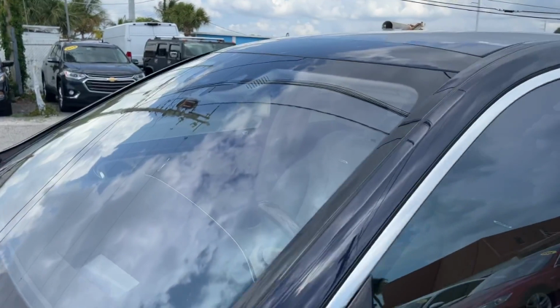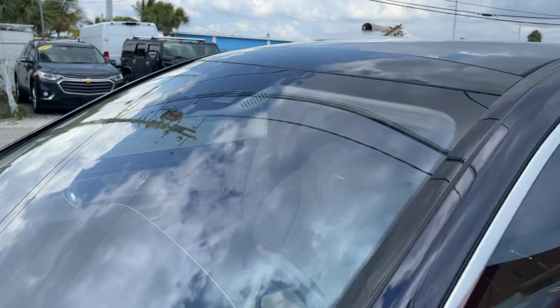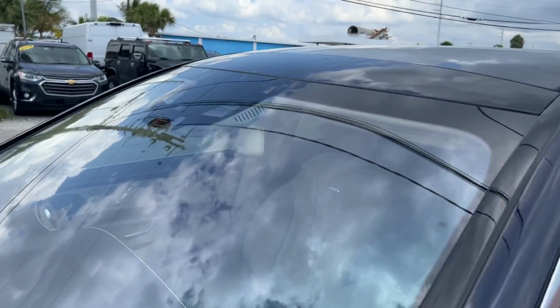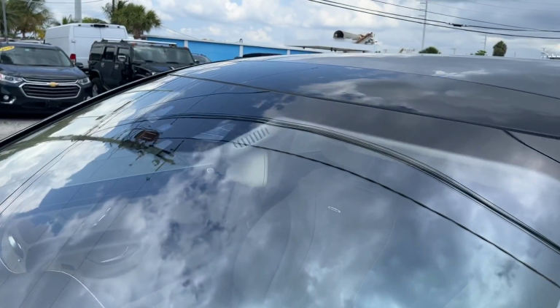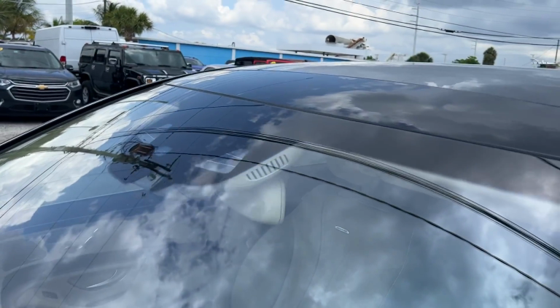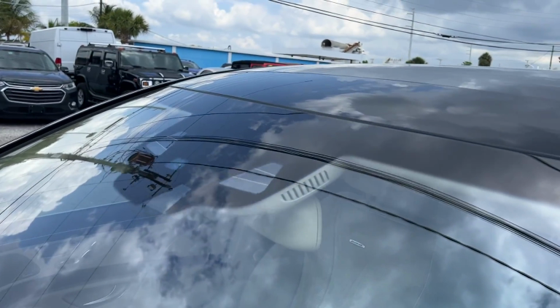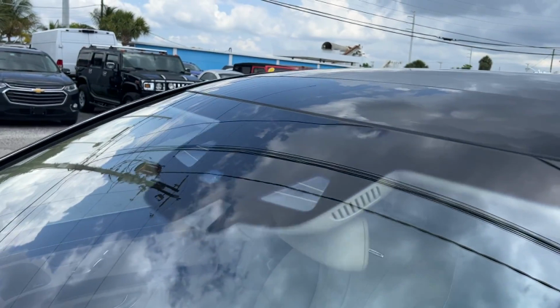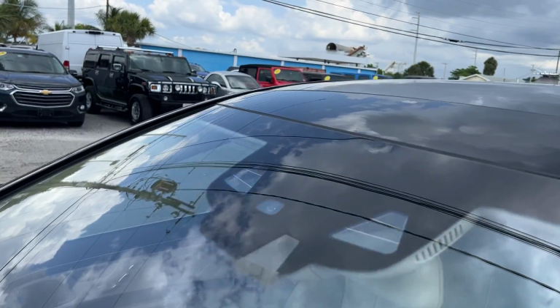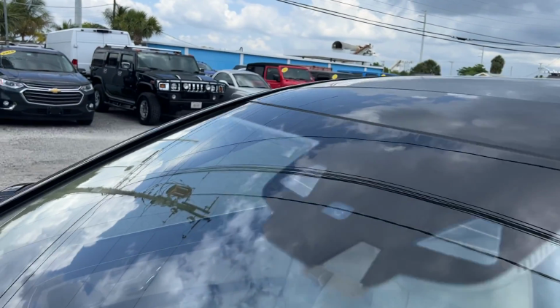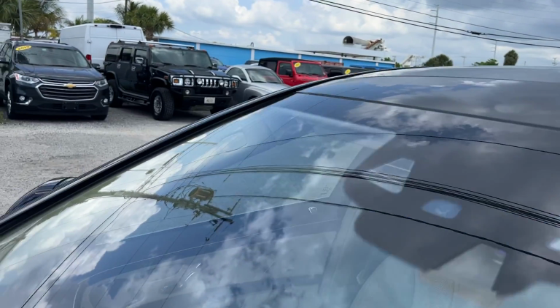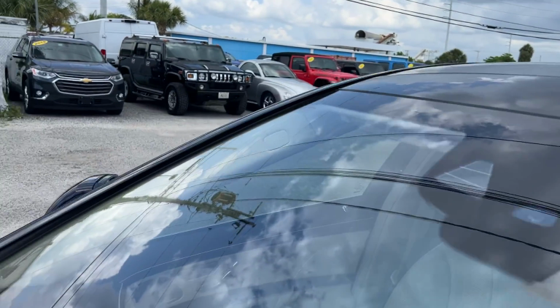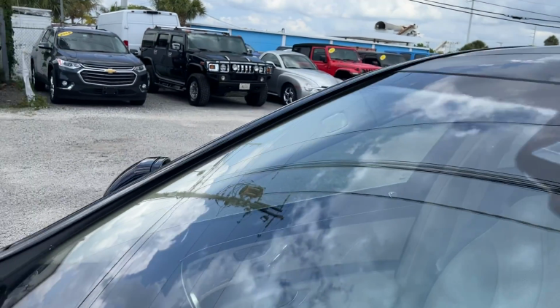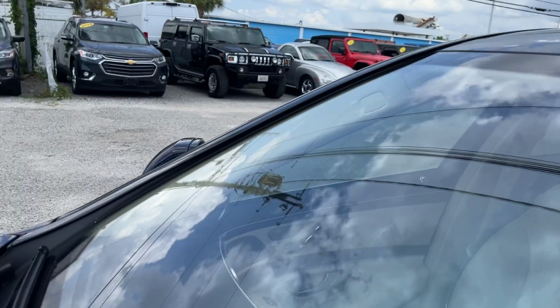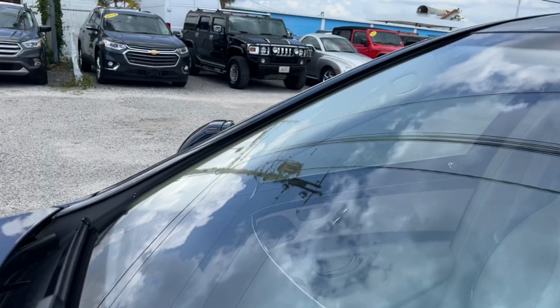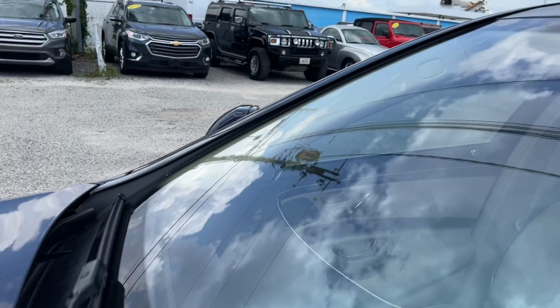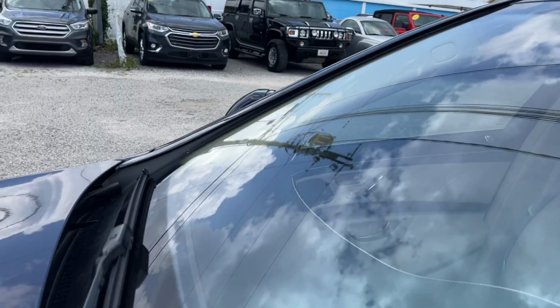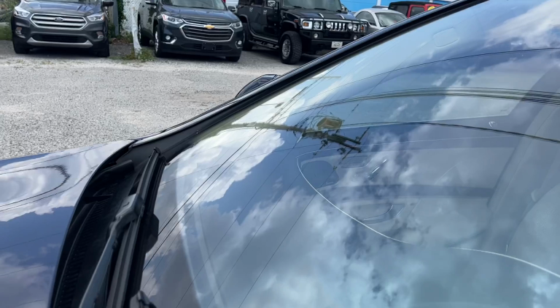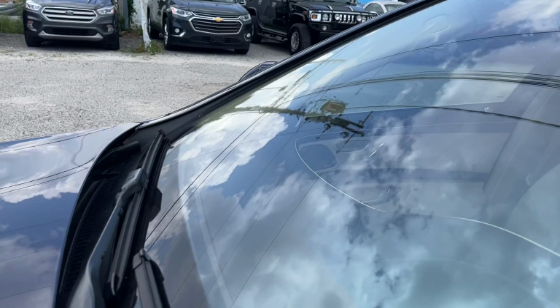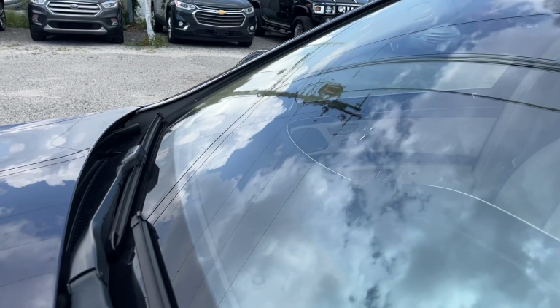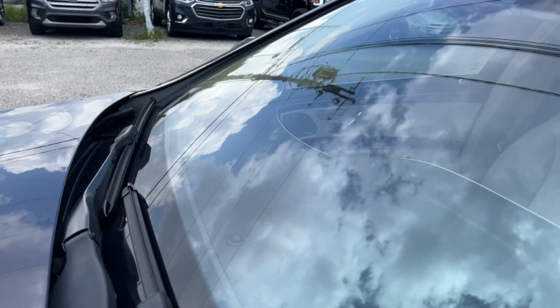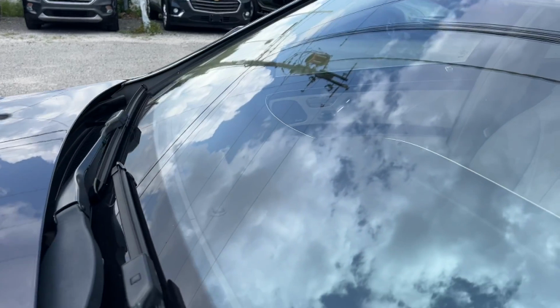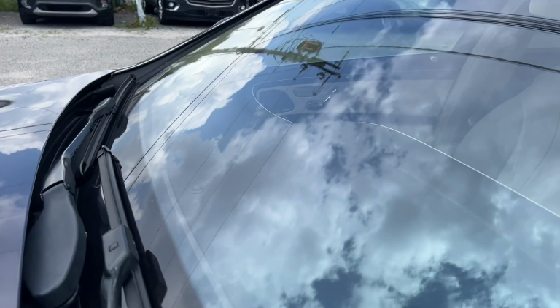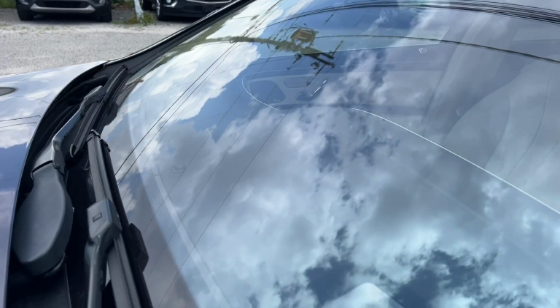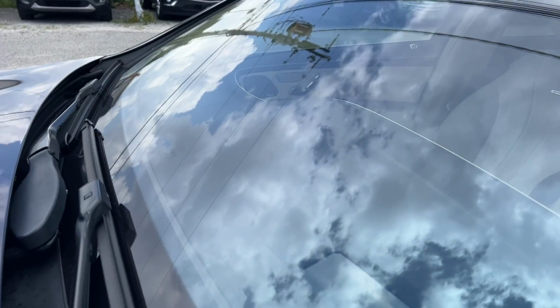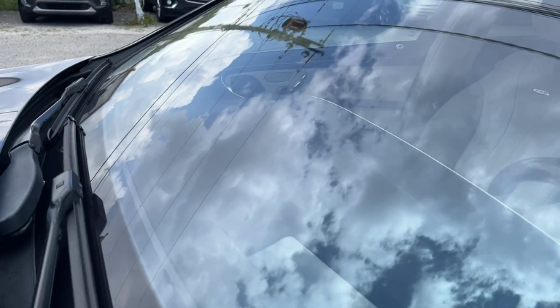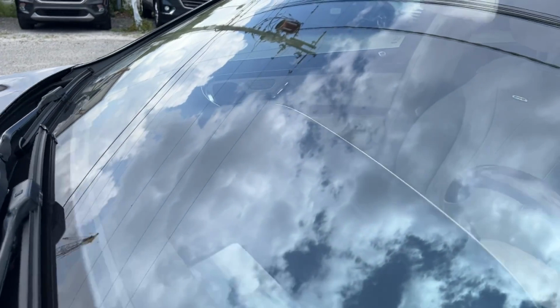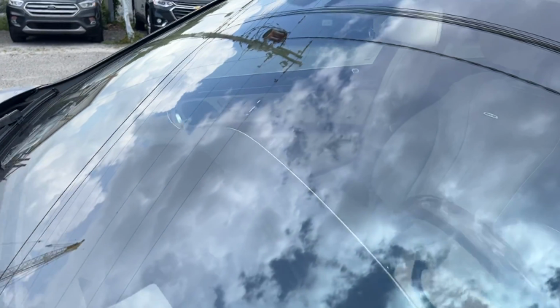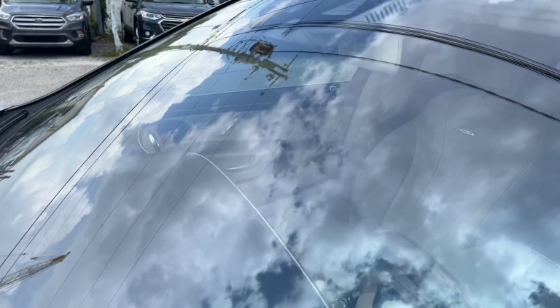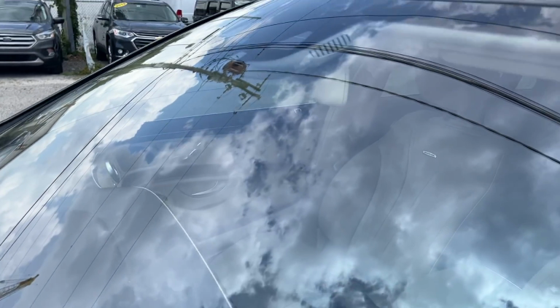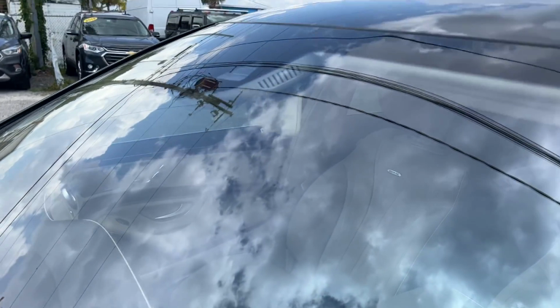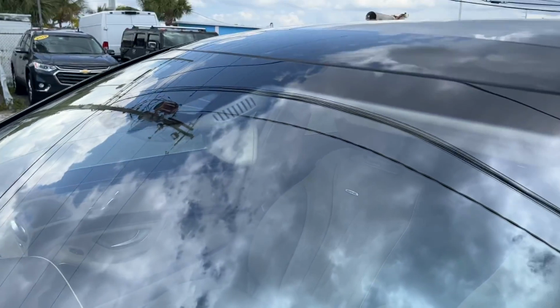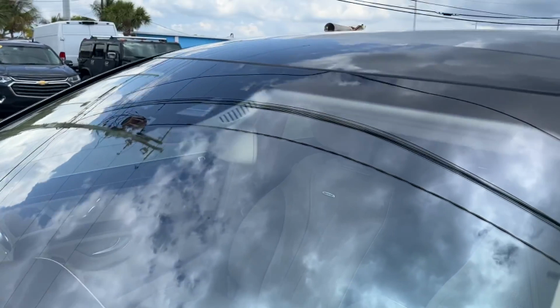We're going to start on the windshield, really just looking for any major rock chips, cracks, starring, spidering. And there's nothing jumping out at me that I can see.